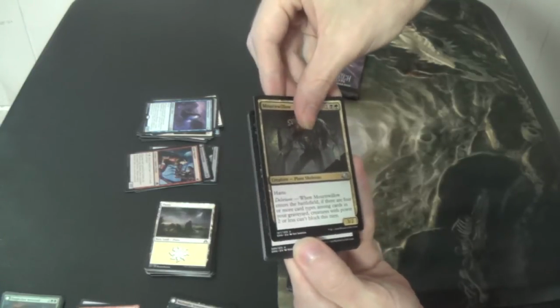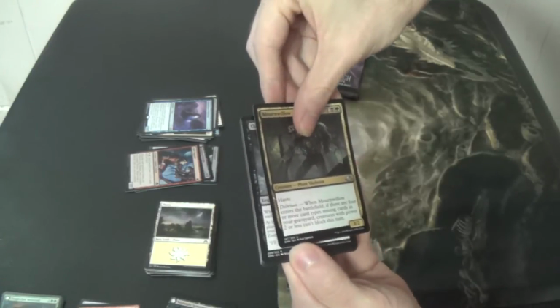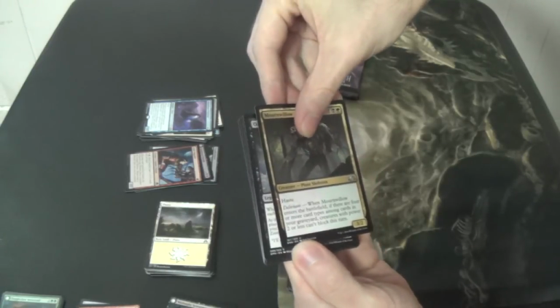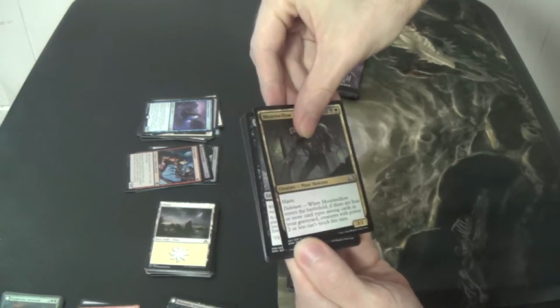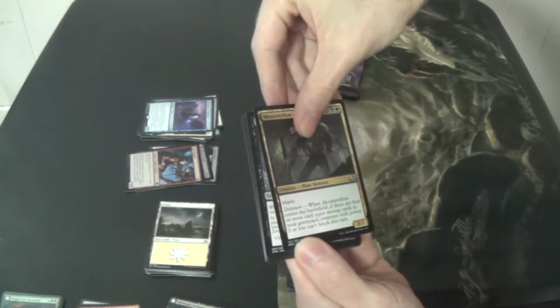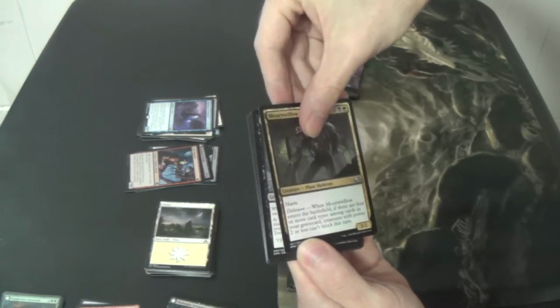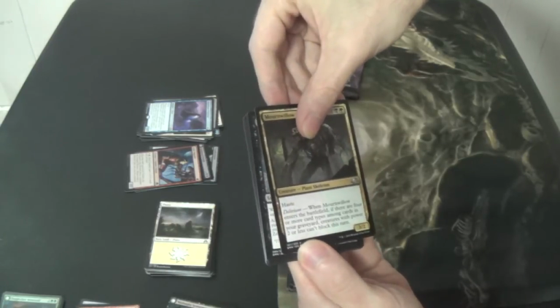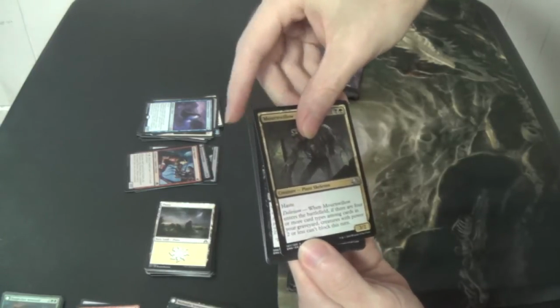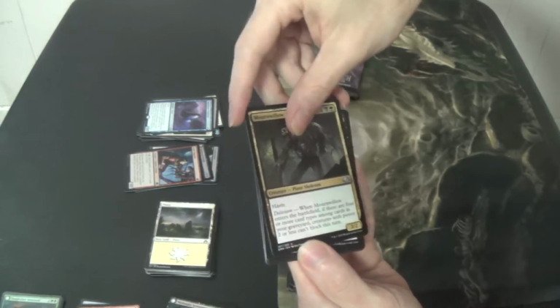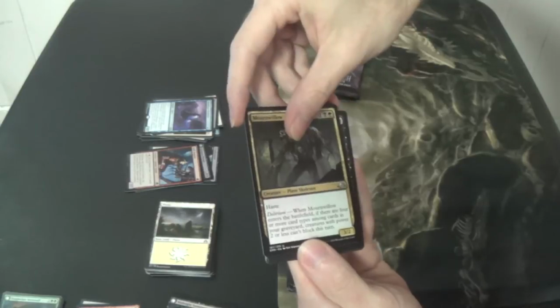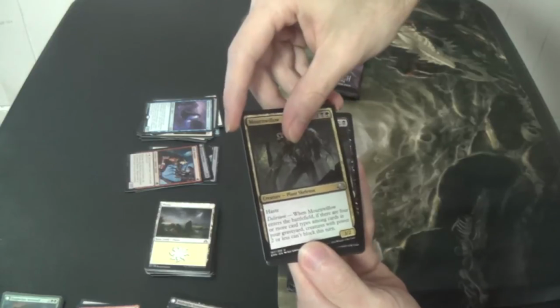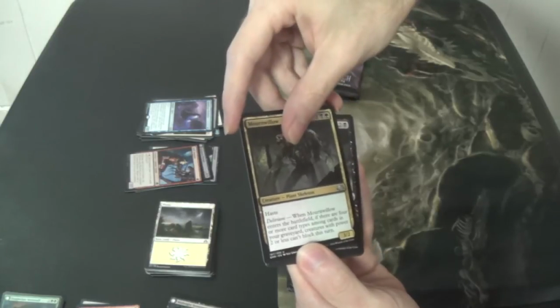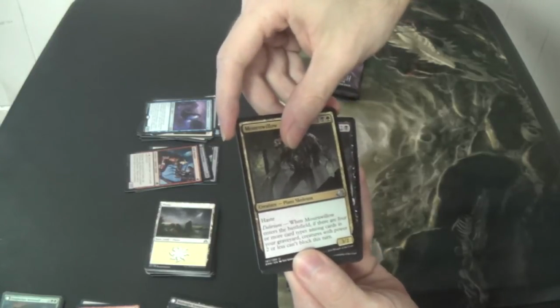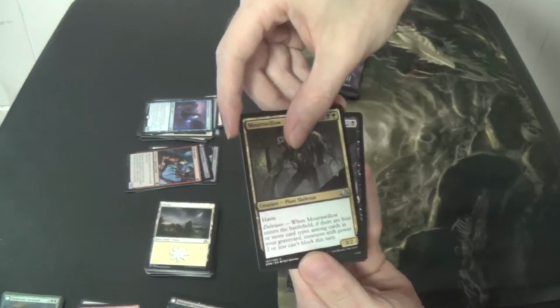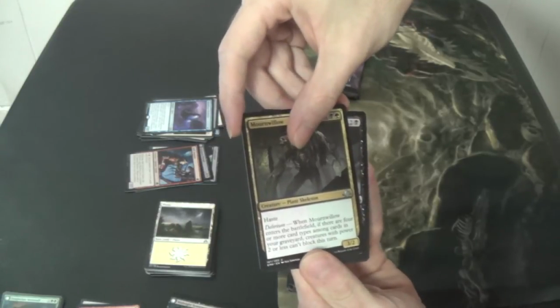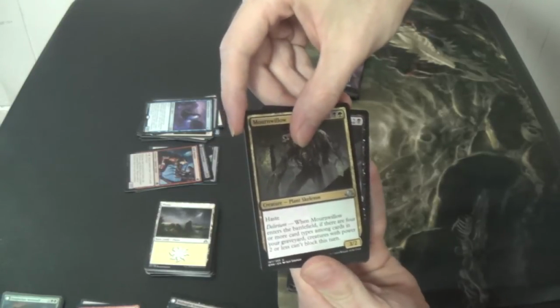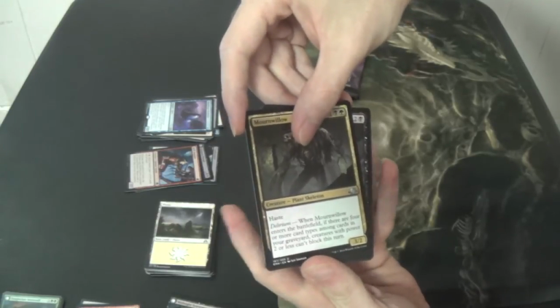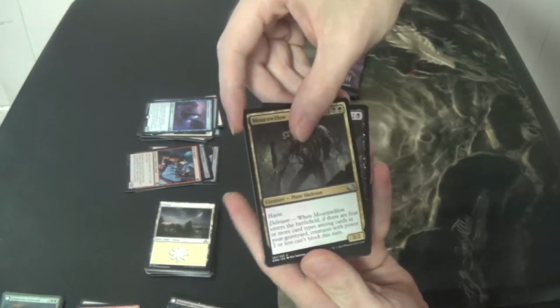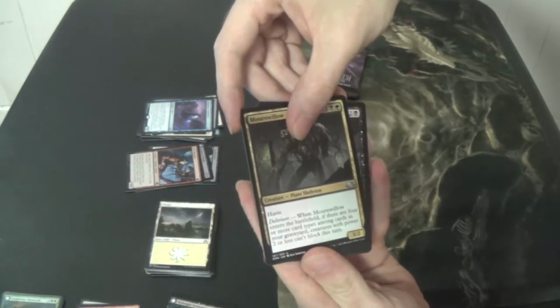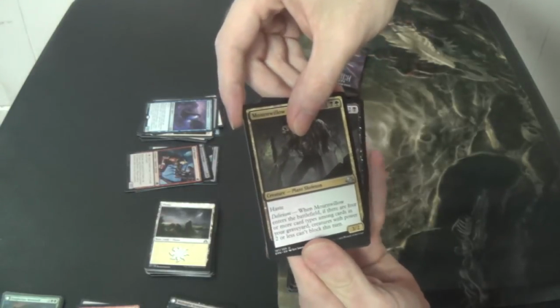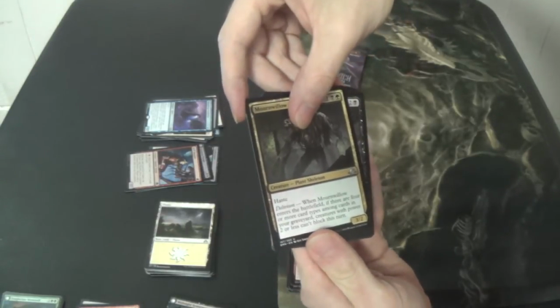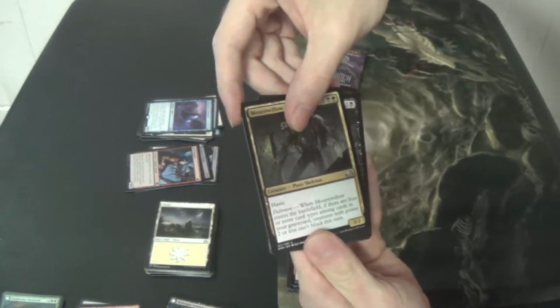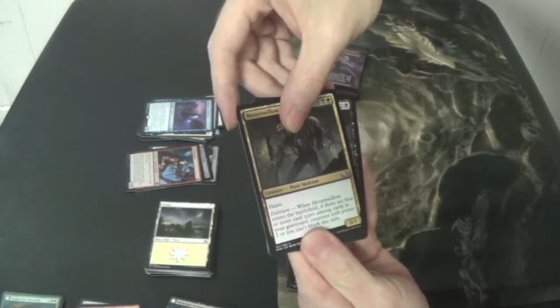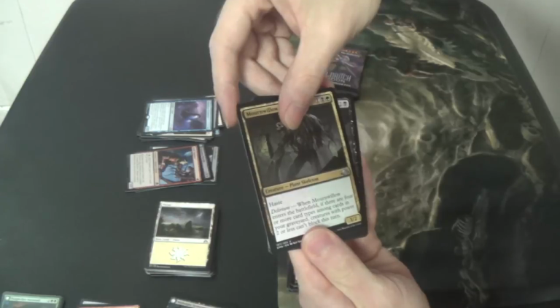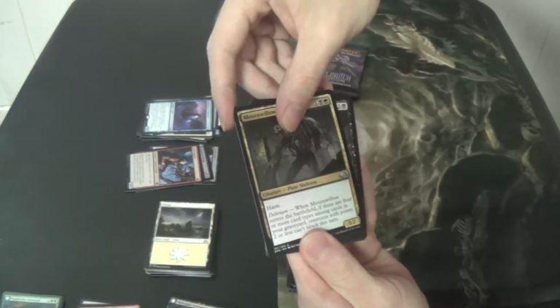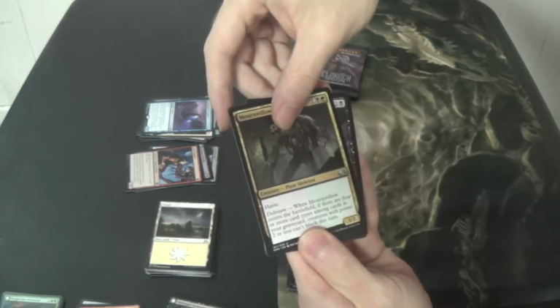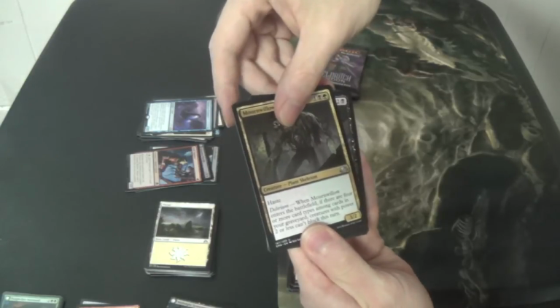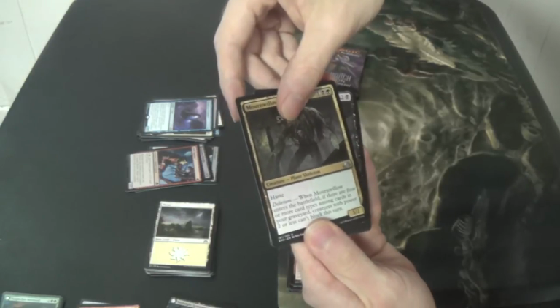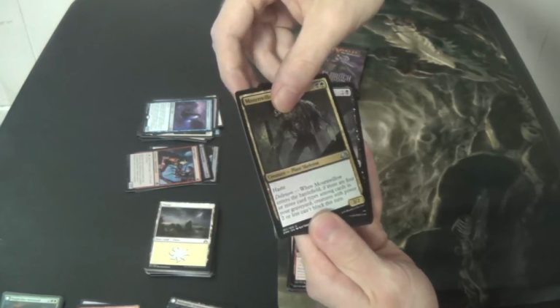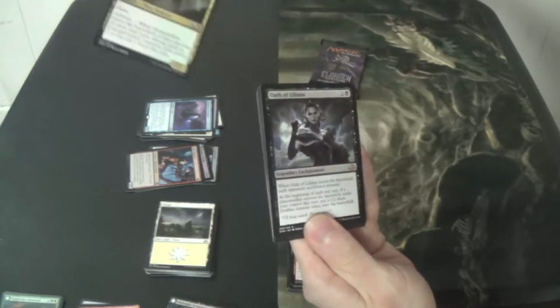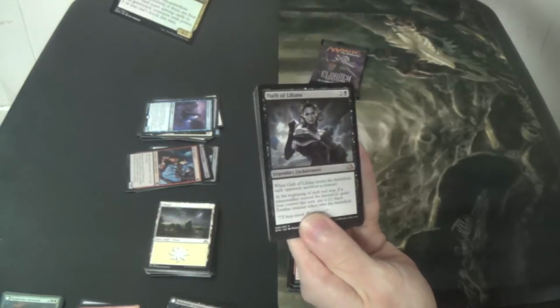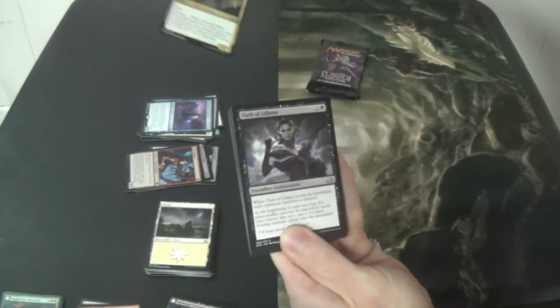Starting from the bottom again — not a creature, it is black, two and black. So it's black, it's not a creature. Oath of Liliana? Oath of Liliana!